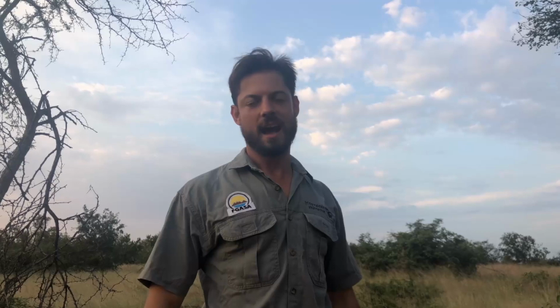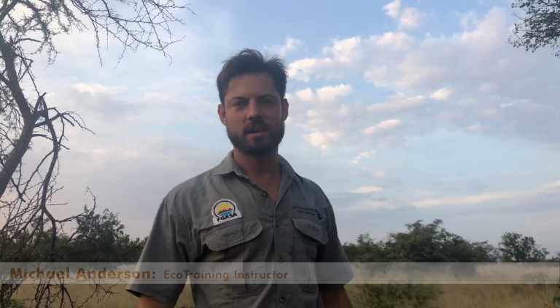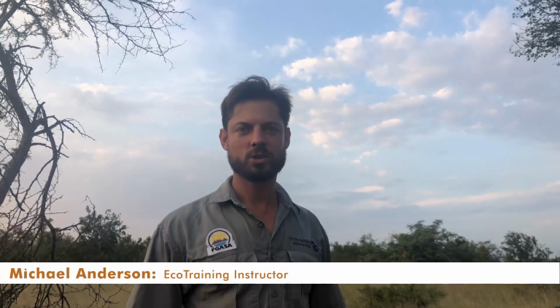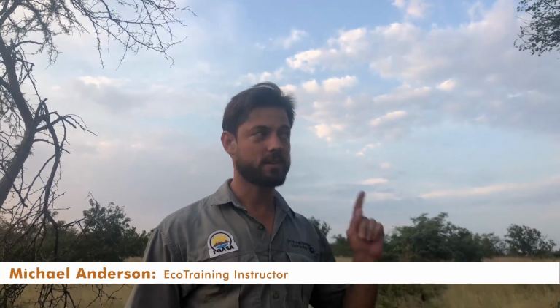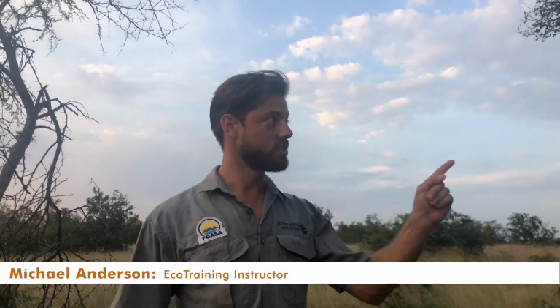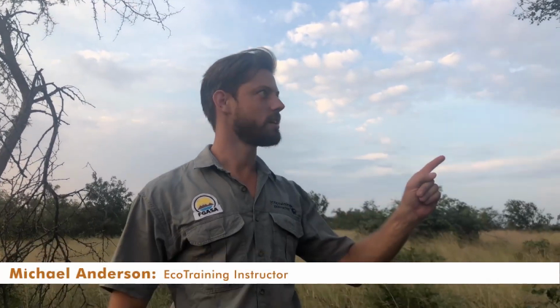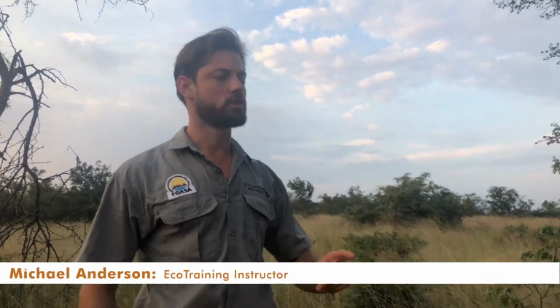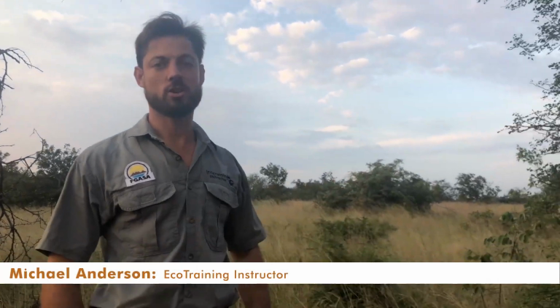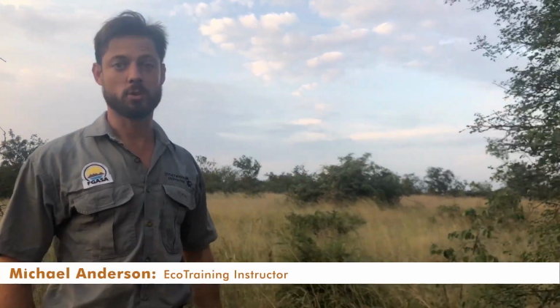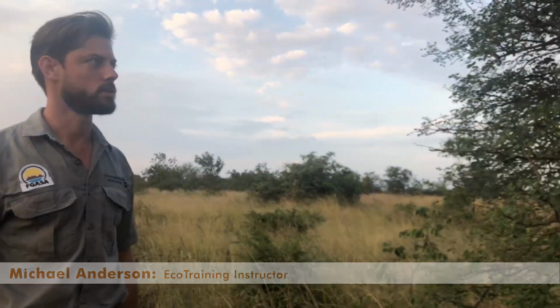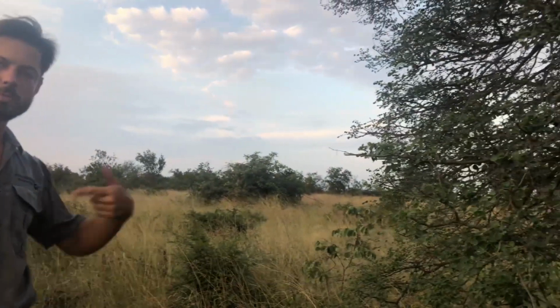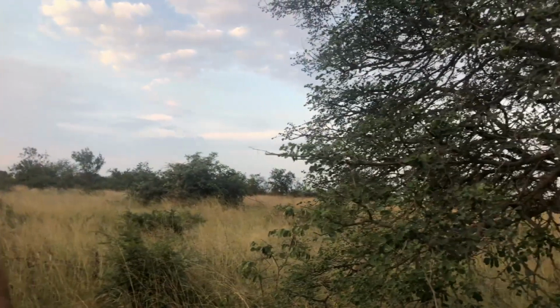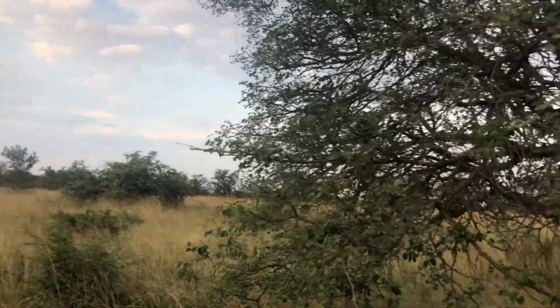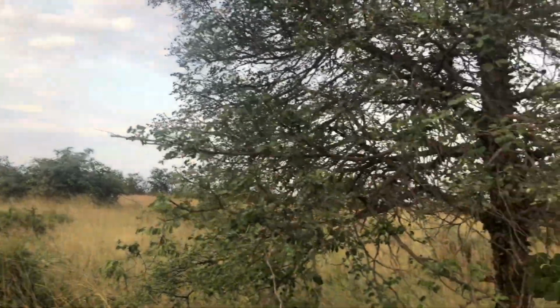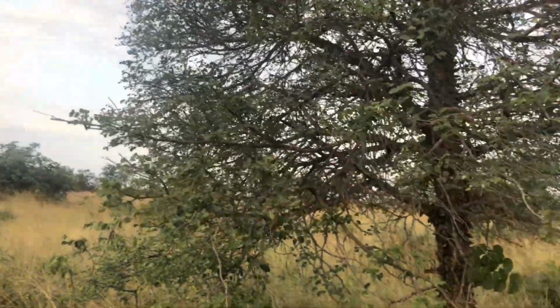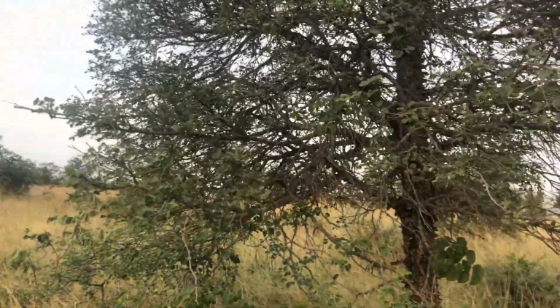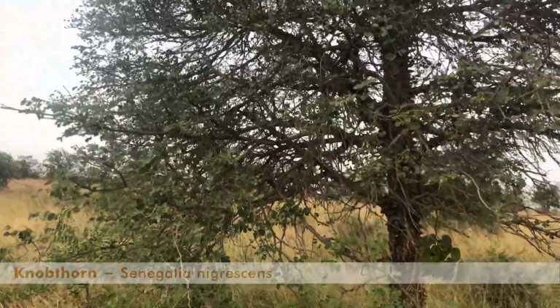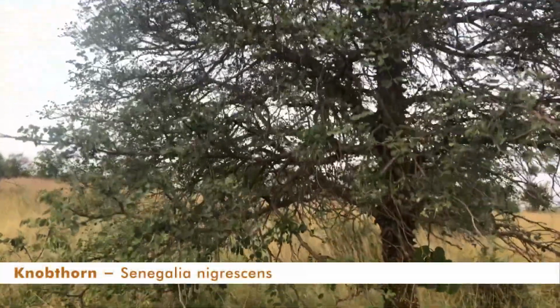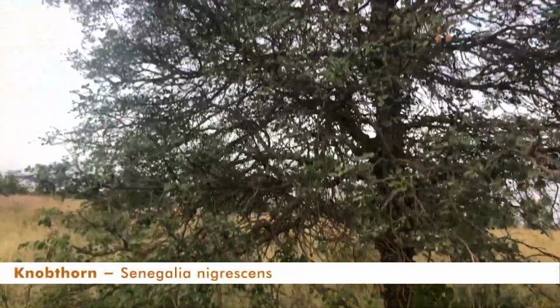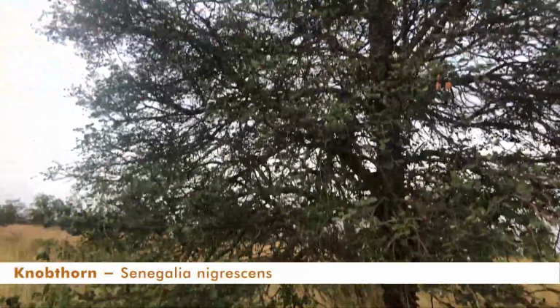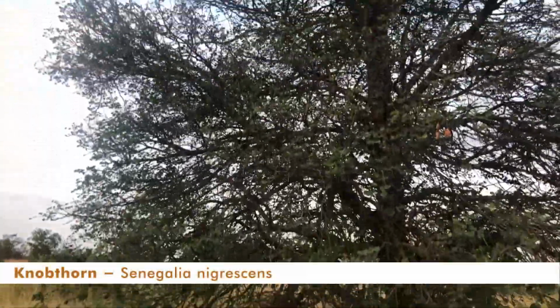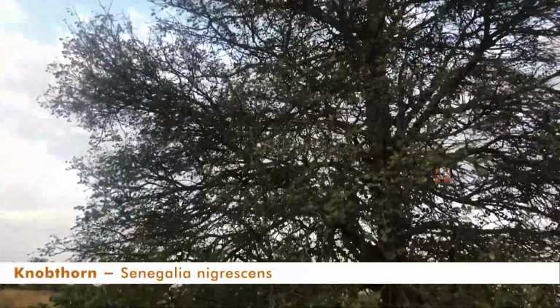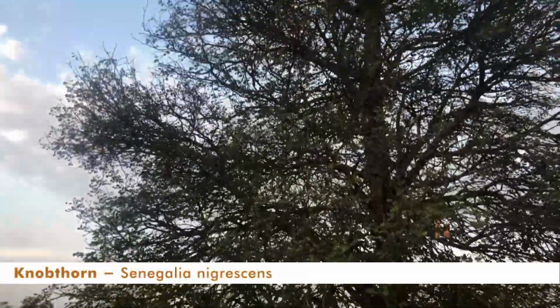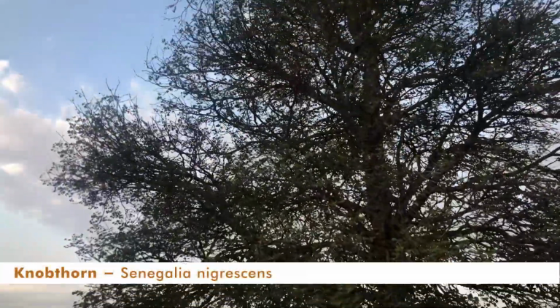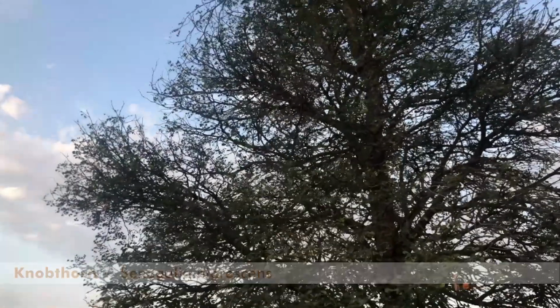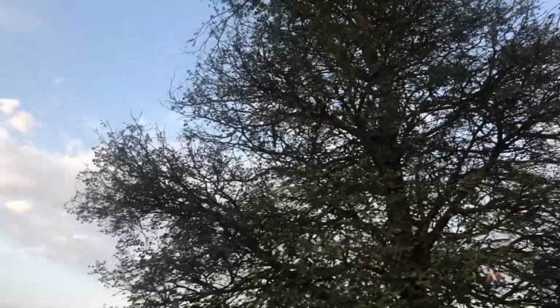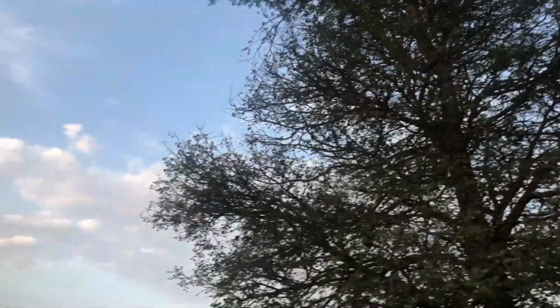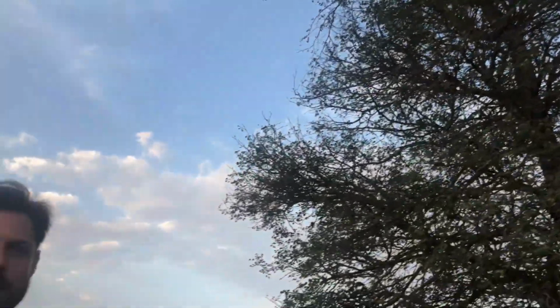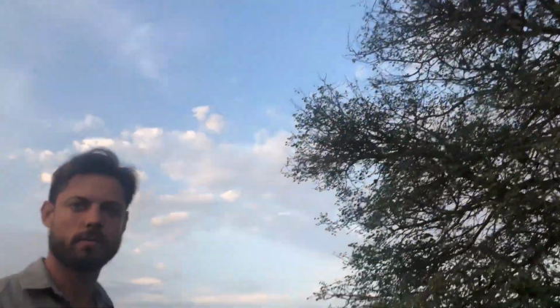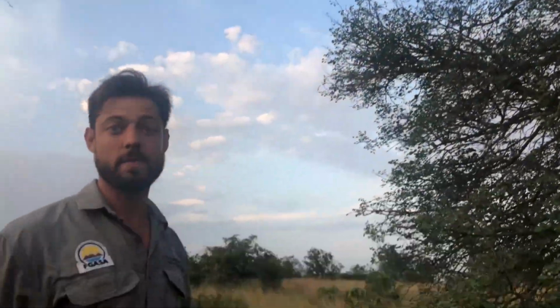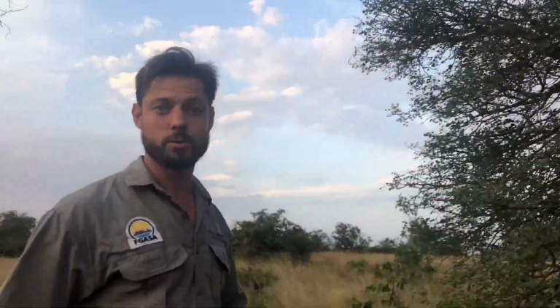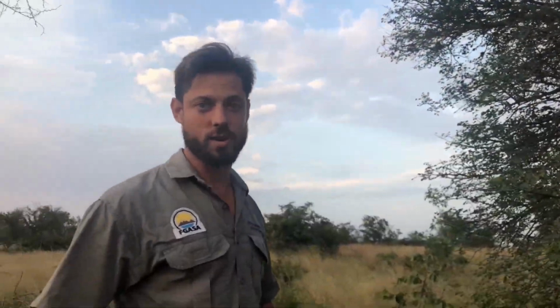Hi everyone. I want to talk to you about this tree here, which is called a knobthorn. It used to be called an acacia, now it's part of the Senegalia family. What's amazing about this particular tree is that it's one of the favorite foods of one of my favorite animals, which is a giraffe.